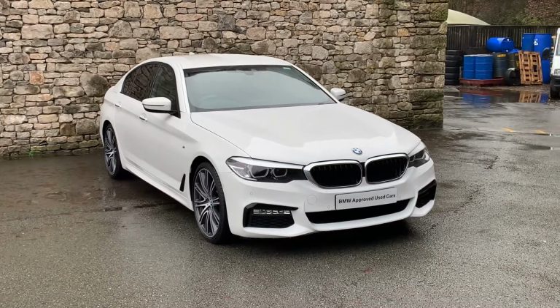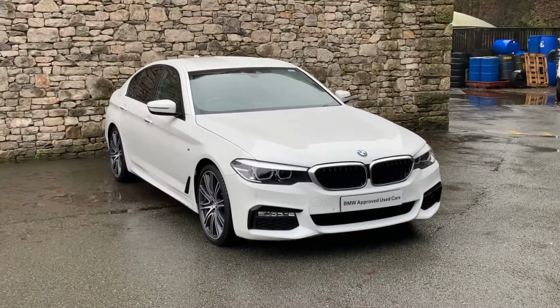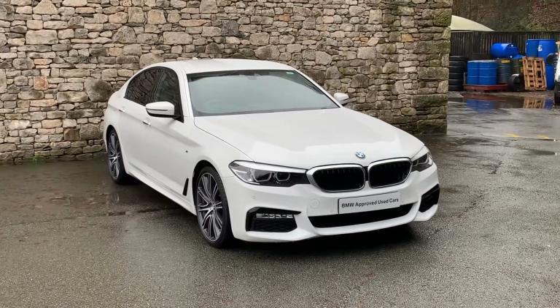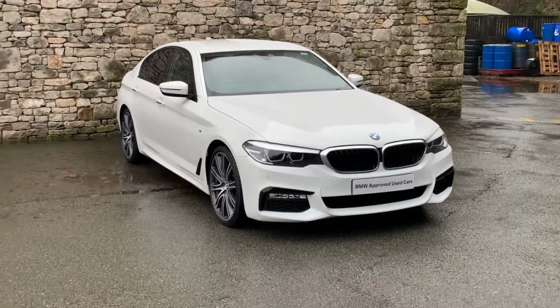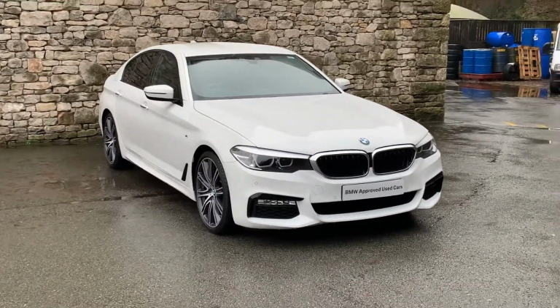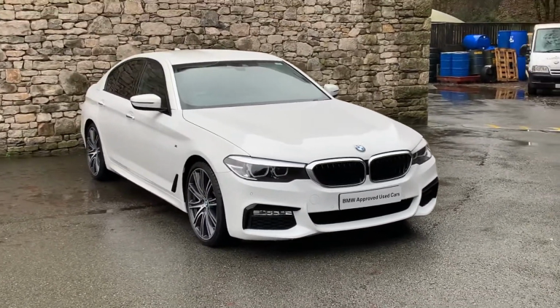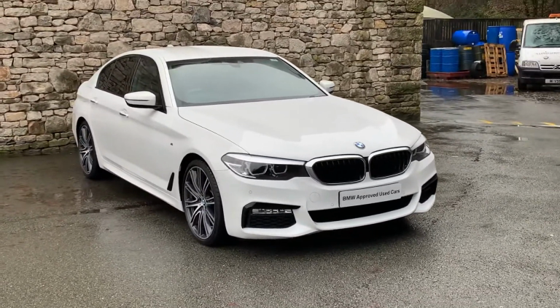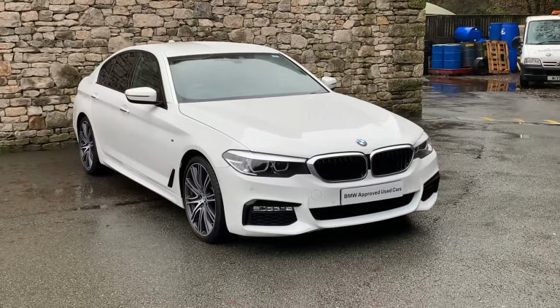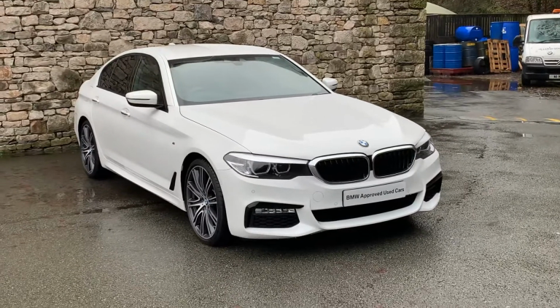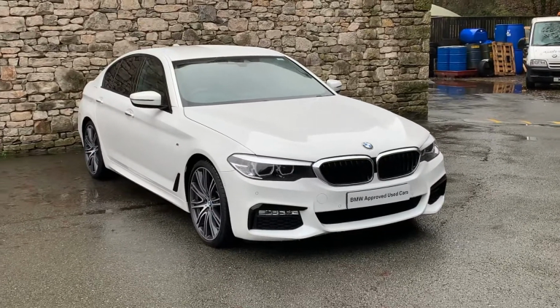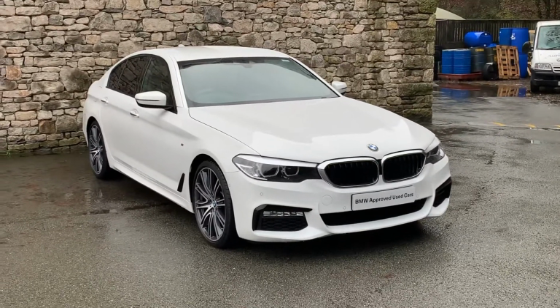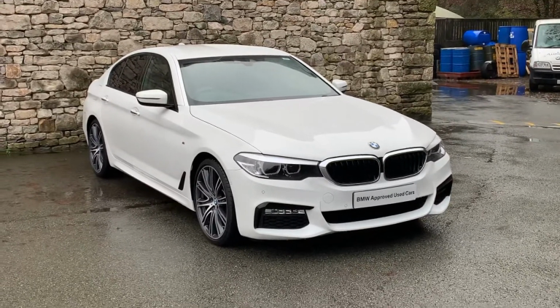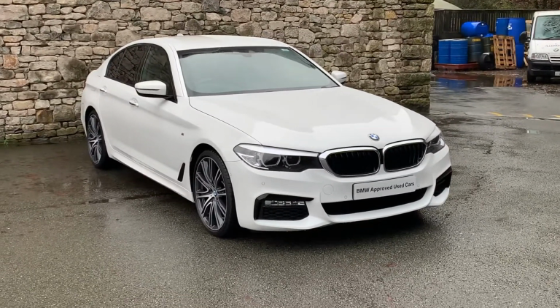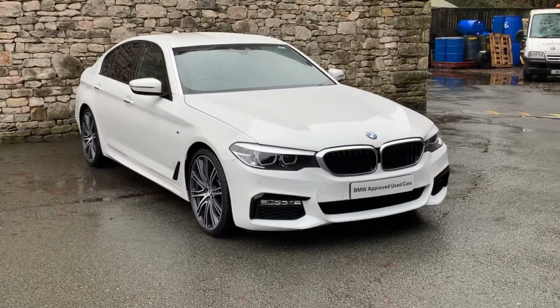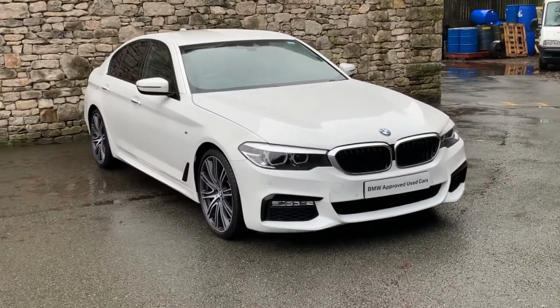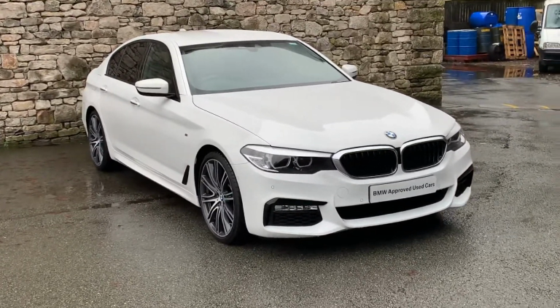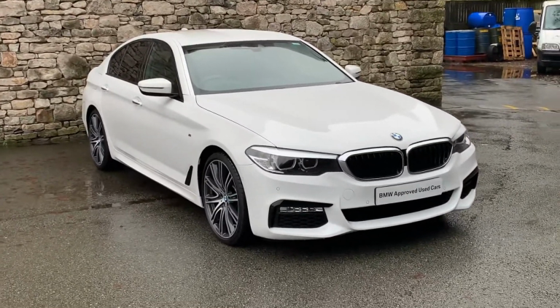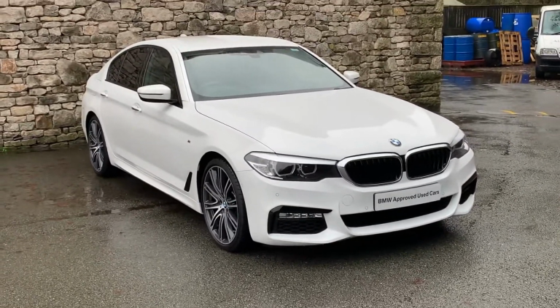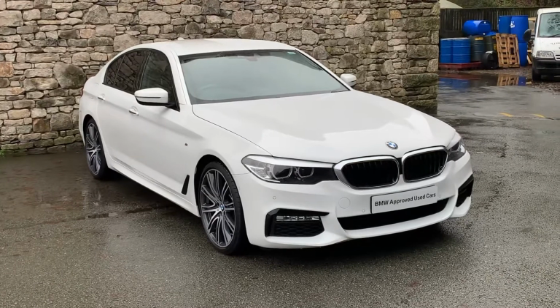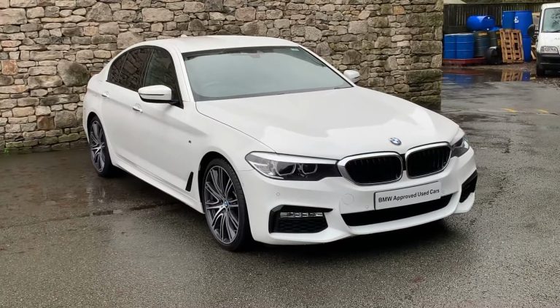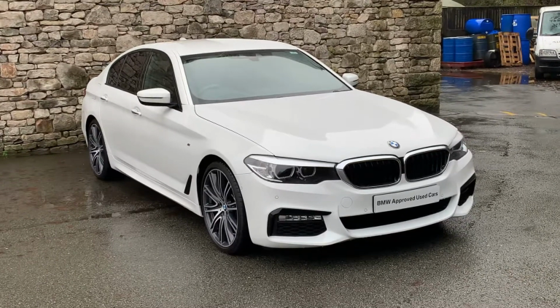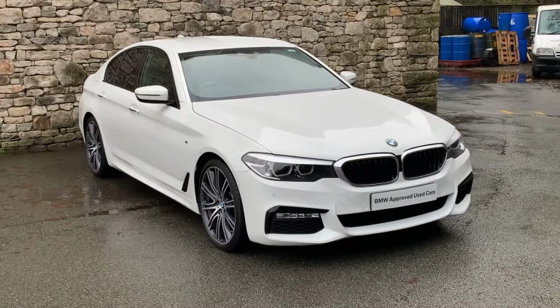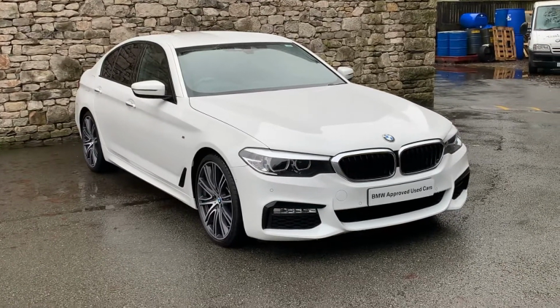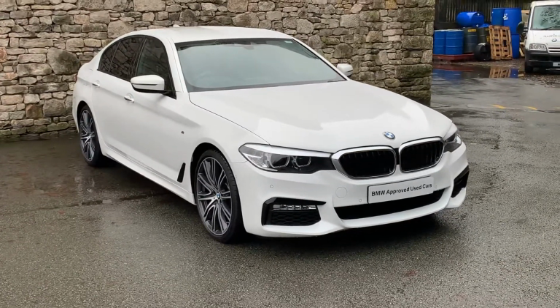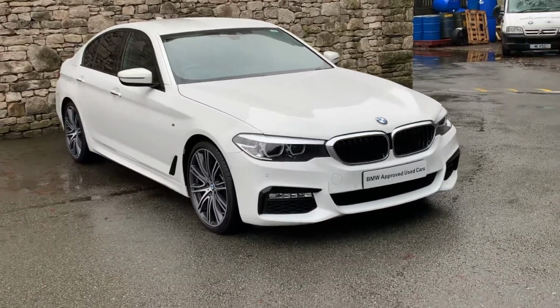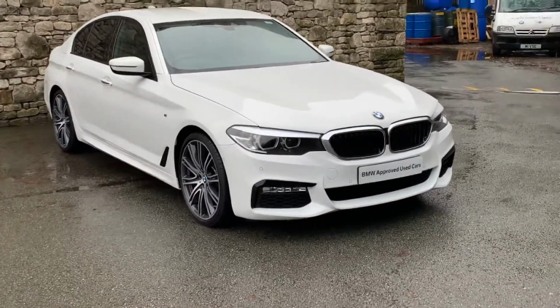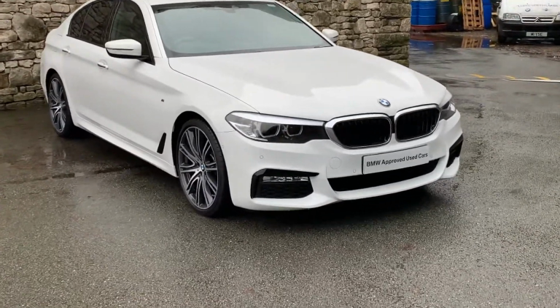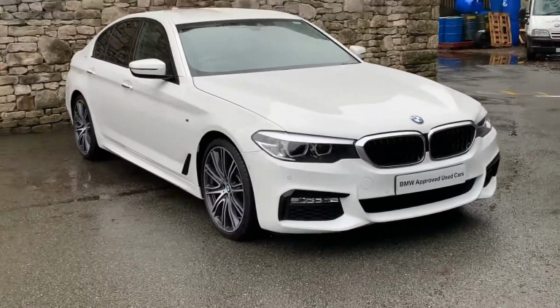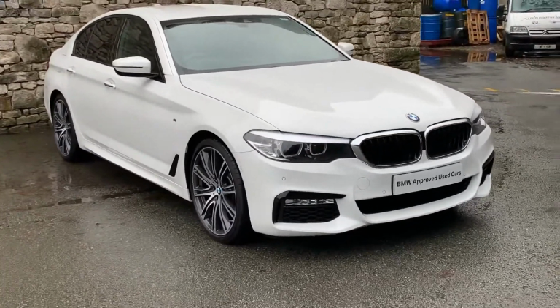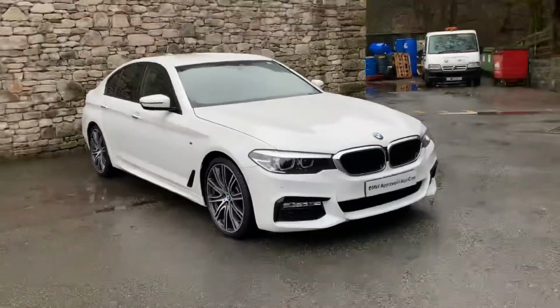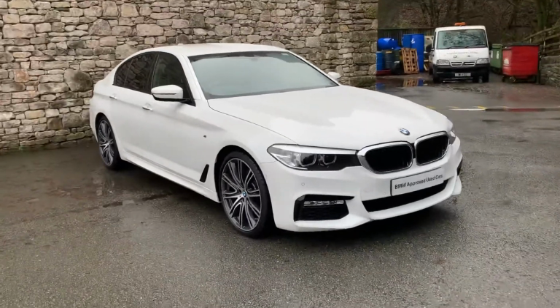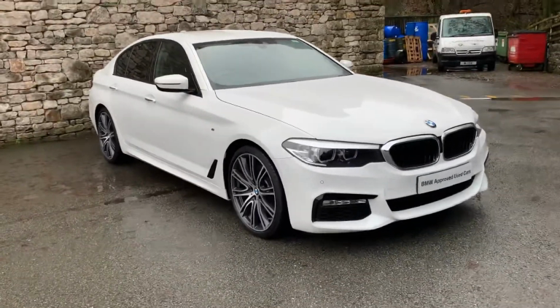Hello from Lloyd BMW. It's slightly damp and a little bit chilly today in the Lake District. We have a 530d M Sport saloon, a 2017 car just done over 18,000 miles, finished in Alpine White.